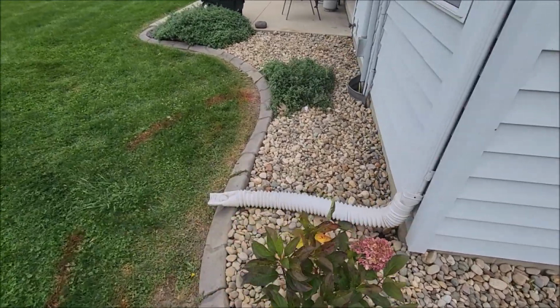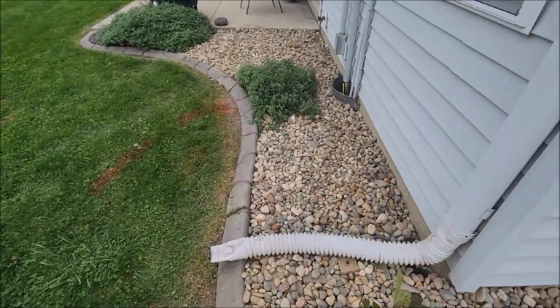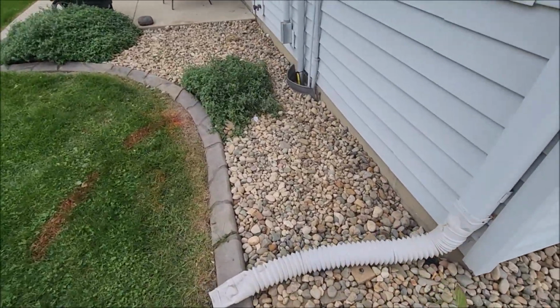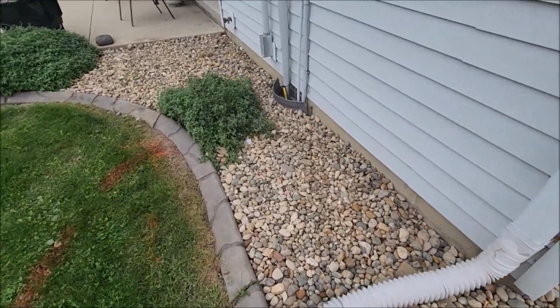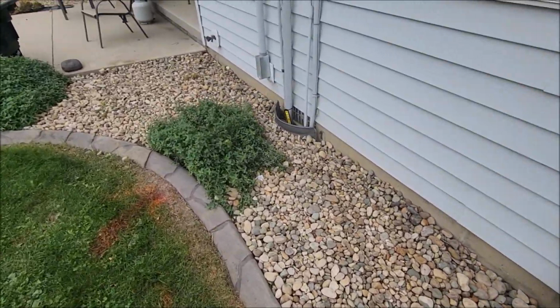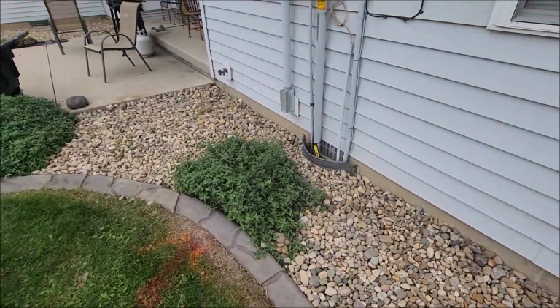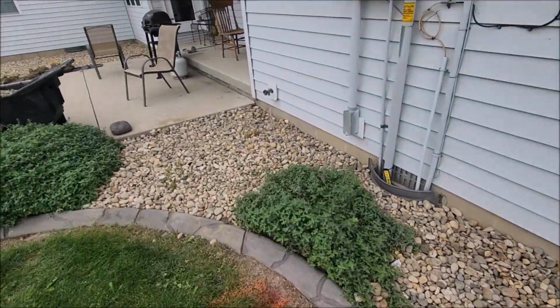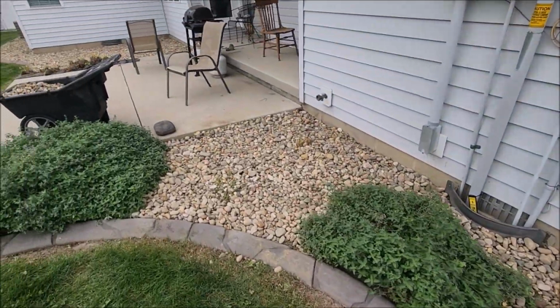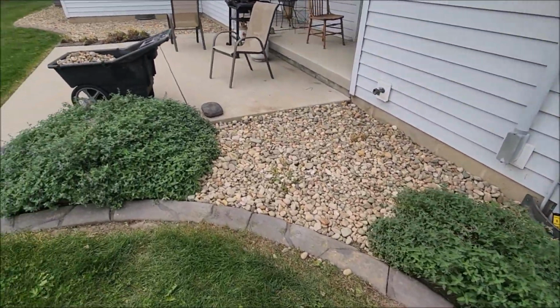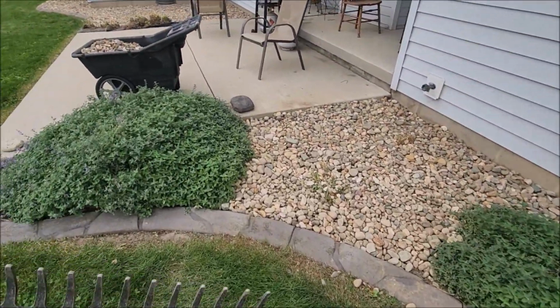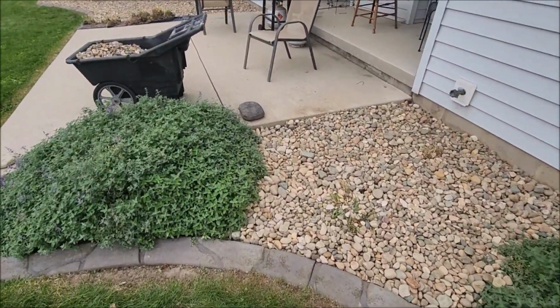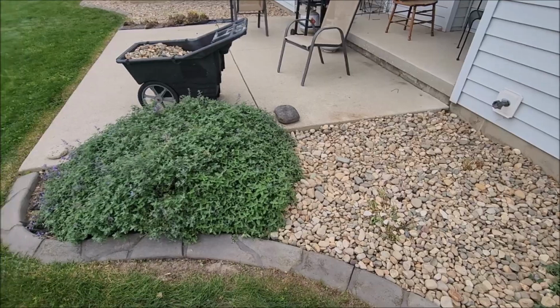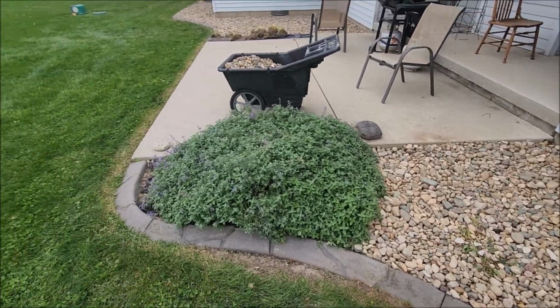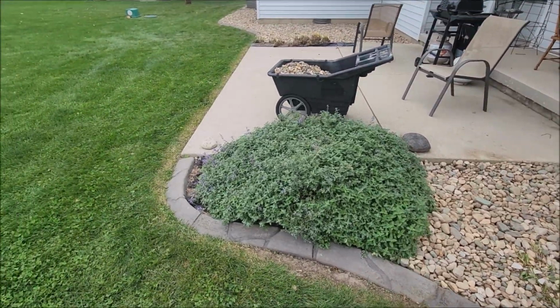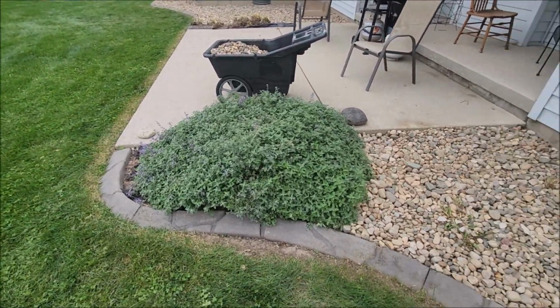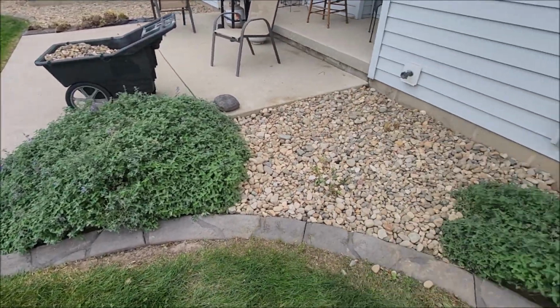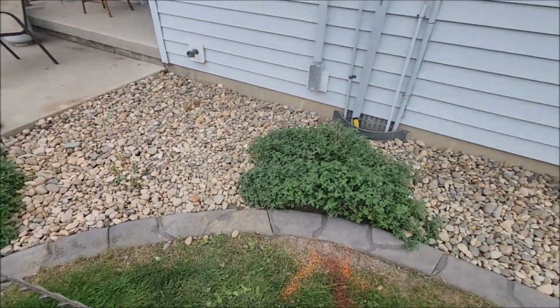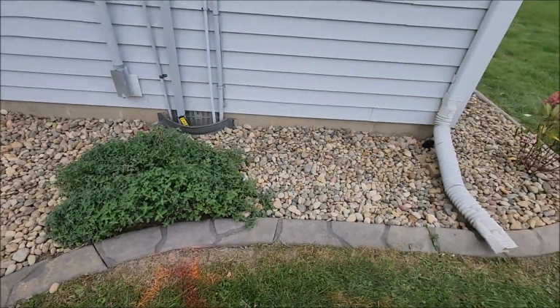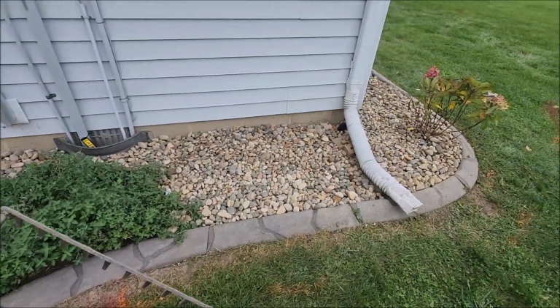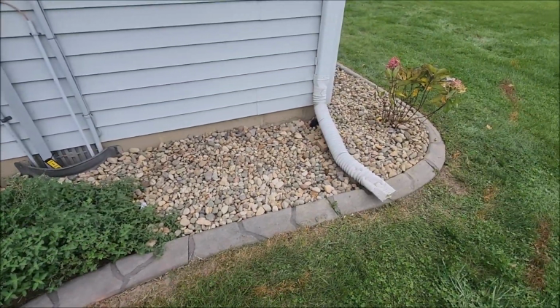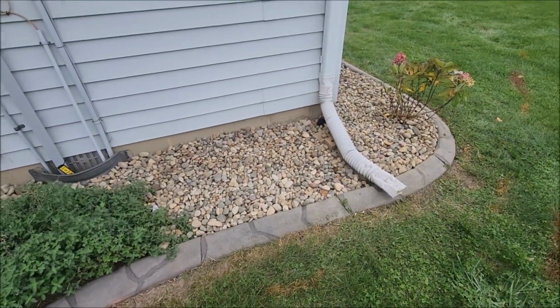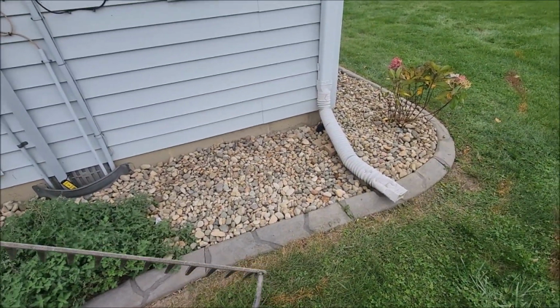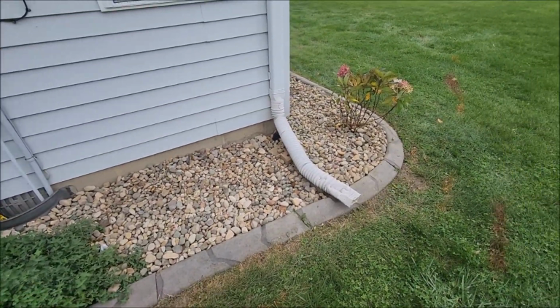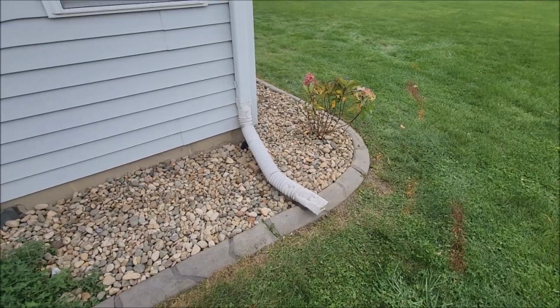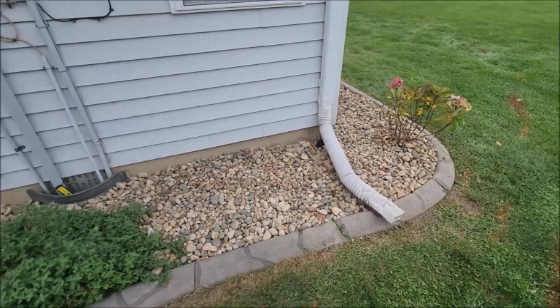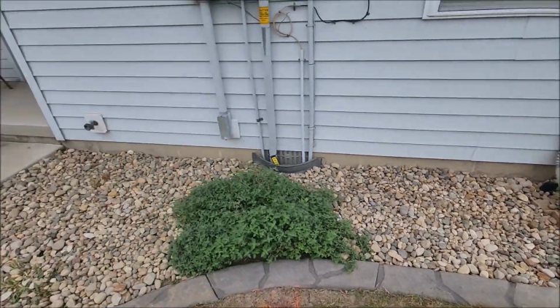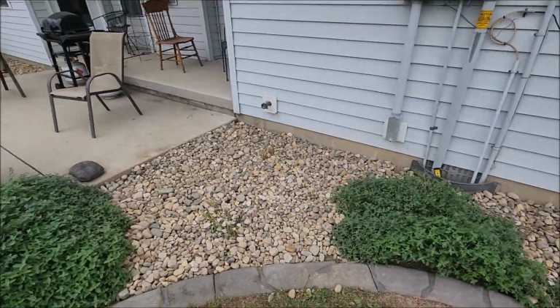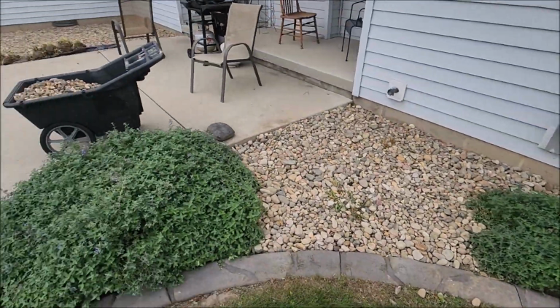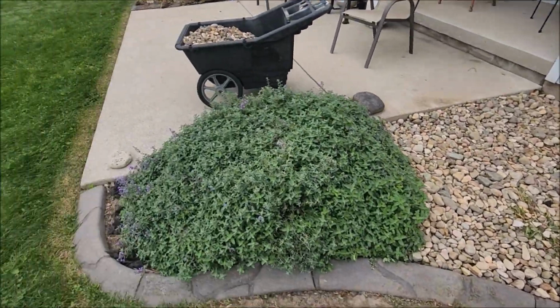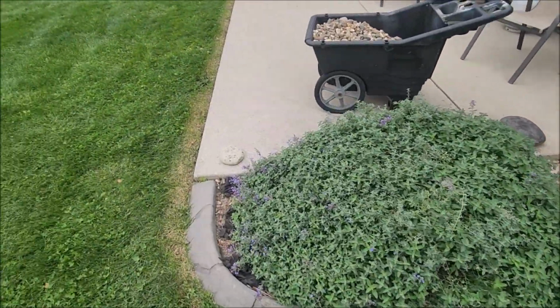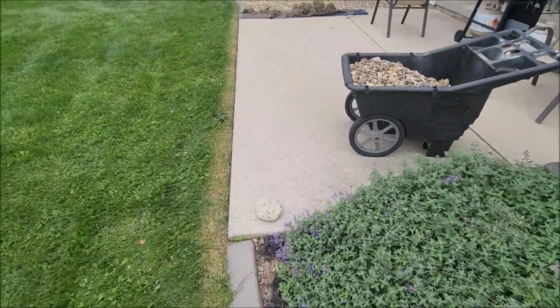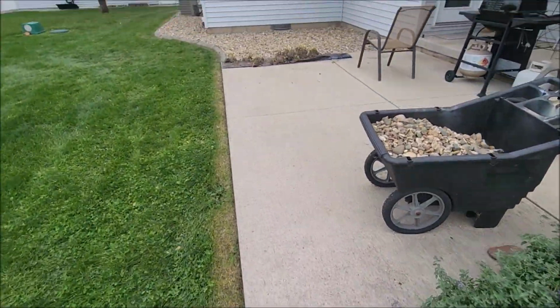I am going to come put some weed killer around the edges, just to kind of help with that paper stuff that was hard to get underneath those edgers. The edgers were already there — we did not put those edgers in. That's actually poured concrete, it was stamped in it, so it makes it look like brick. Super cool there.